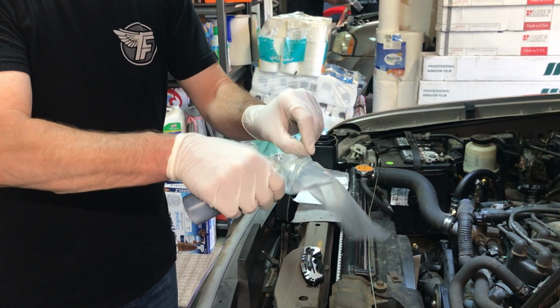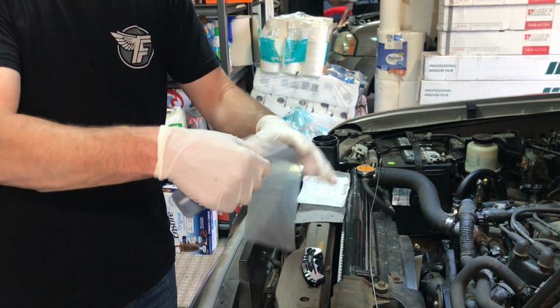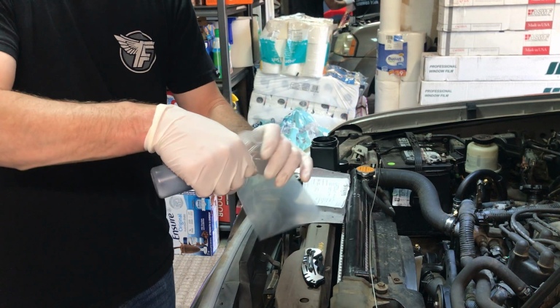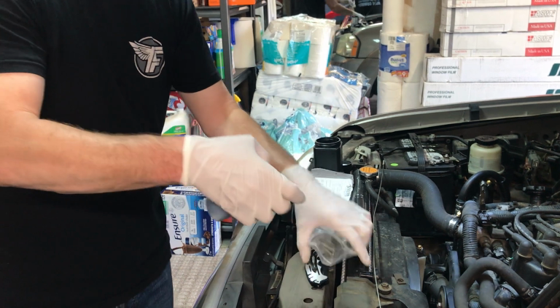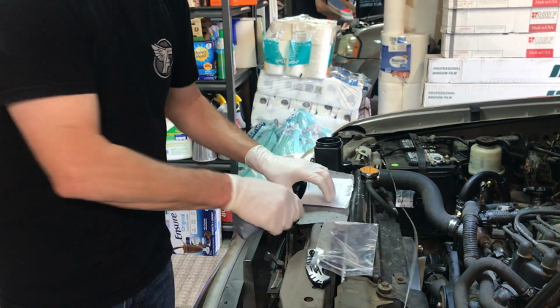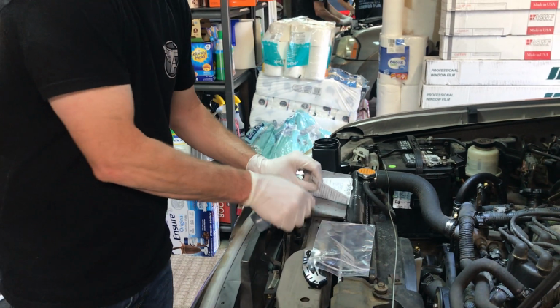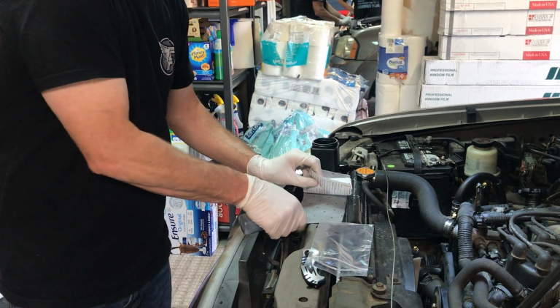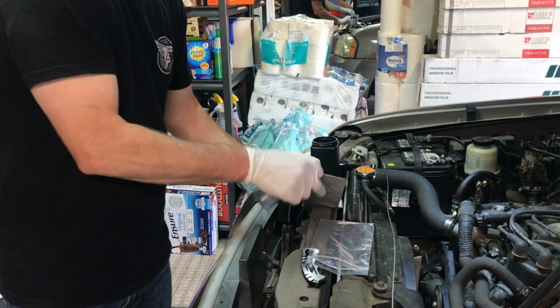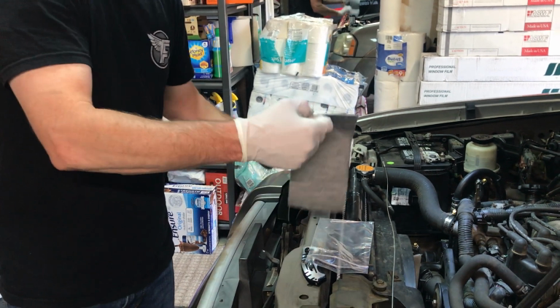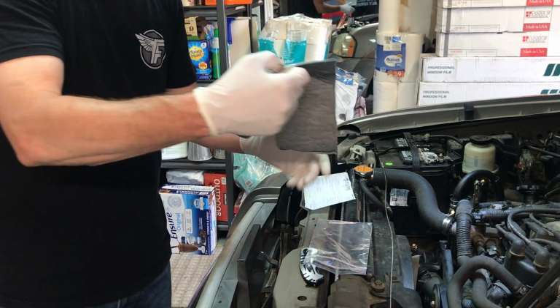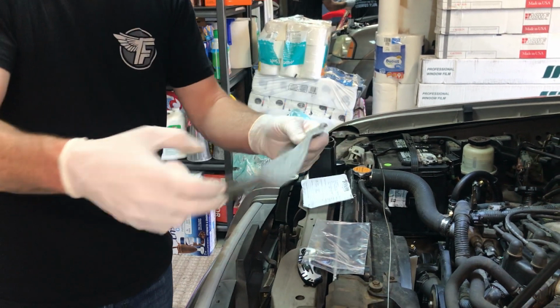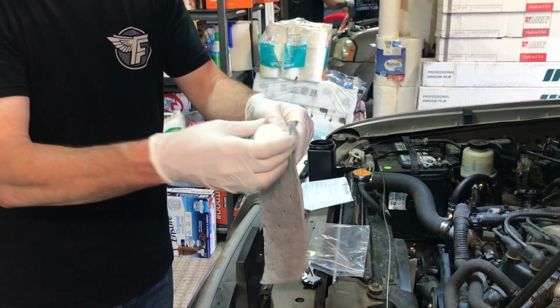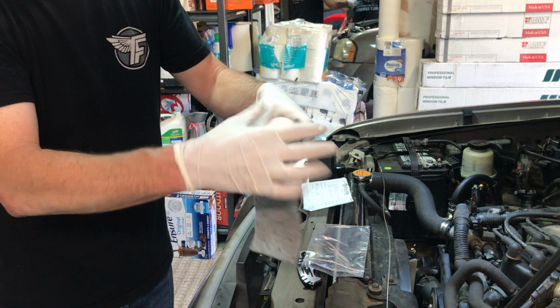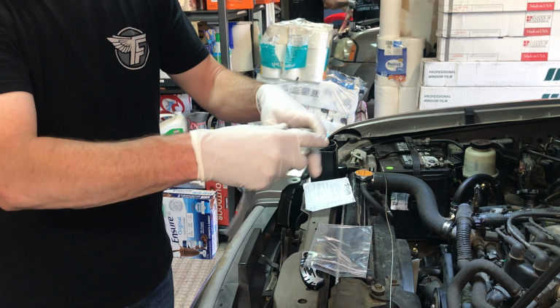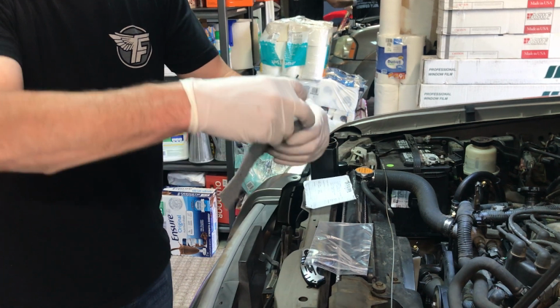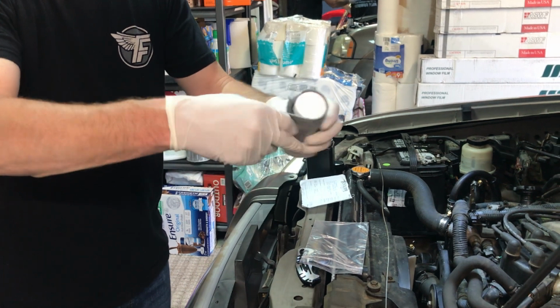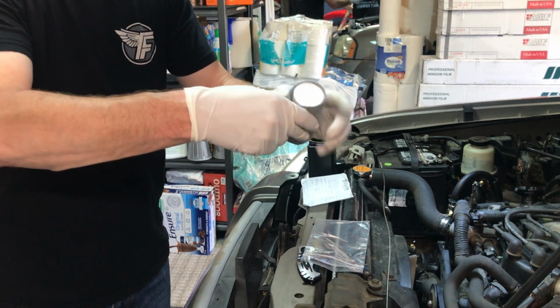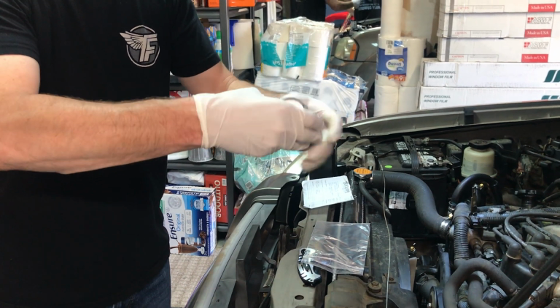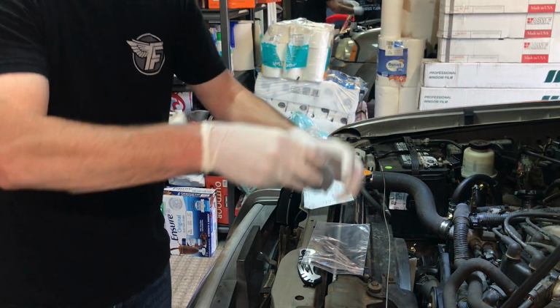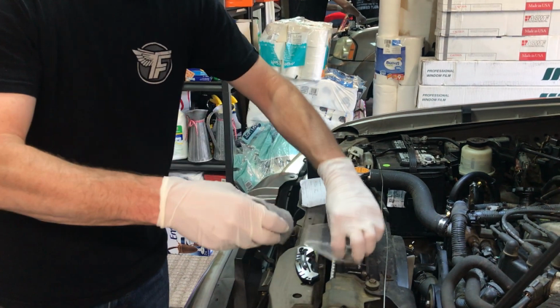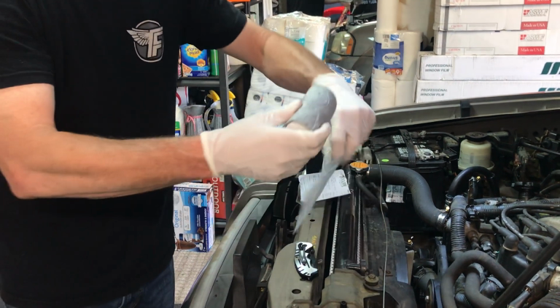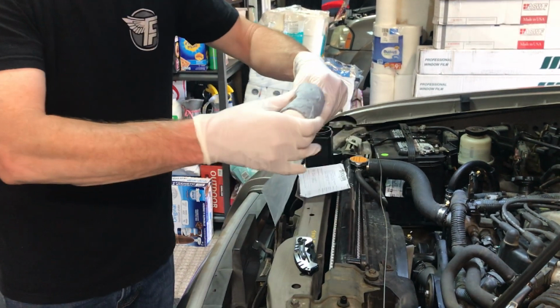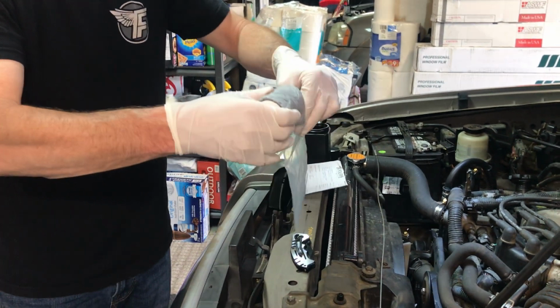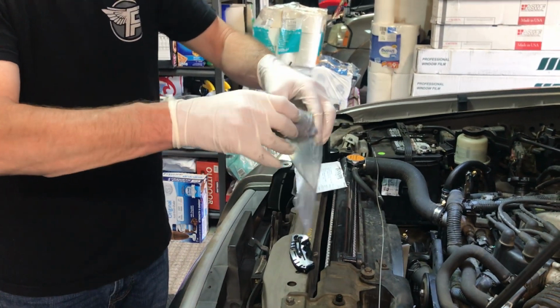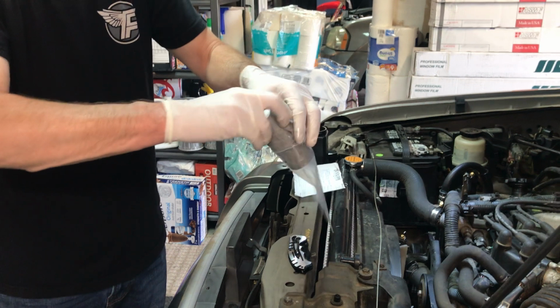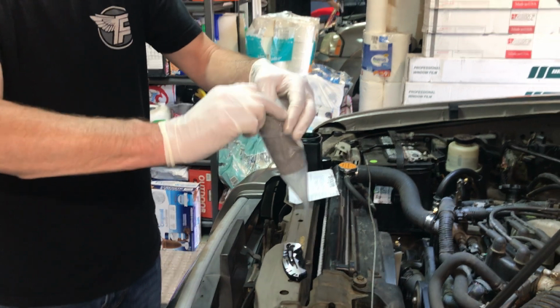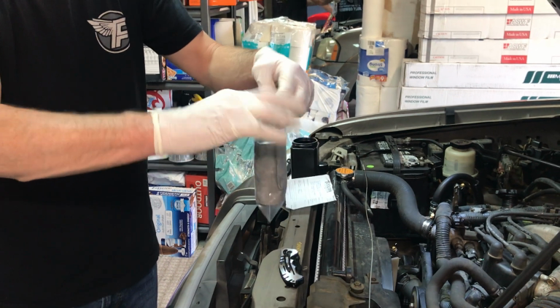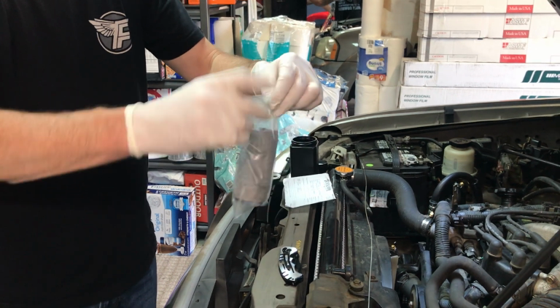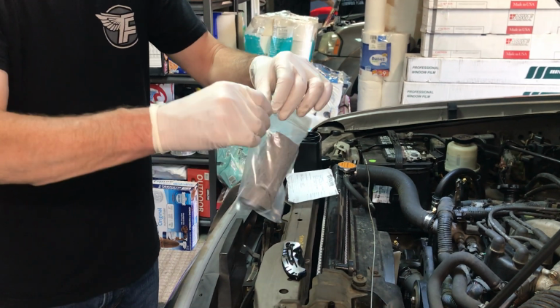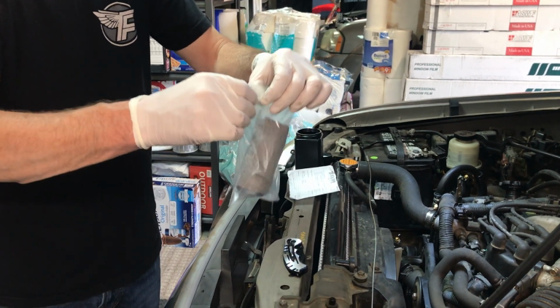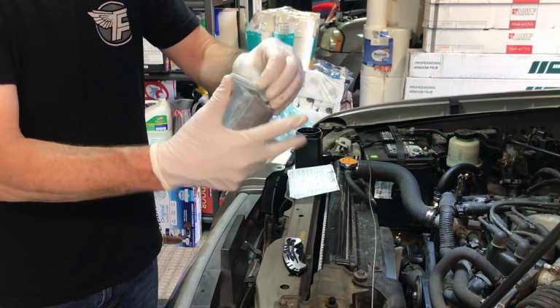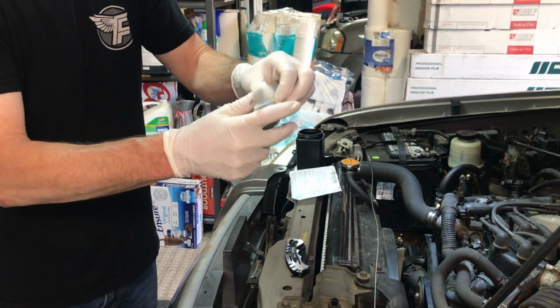In the kit there's a ziploc bag as well as an absorbent pad. You'll want to wrap the bottle in the absorbent pad first to prevent any leaks, and then both of those go inside the ziploc bag. Just press out the air.